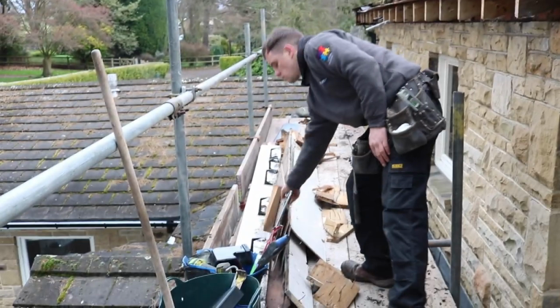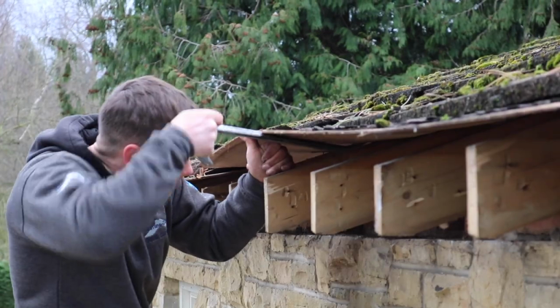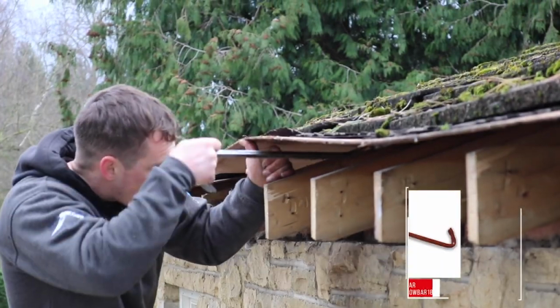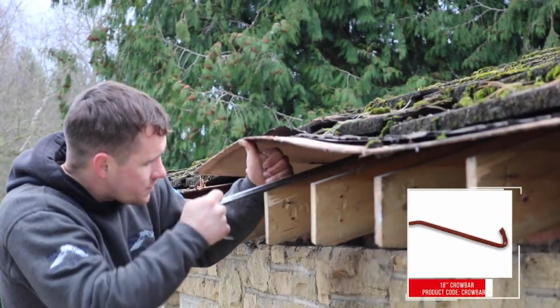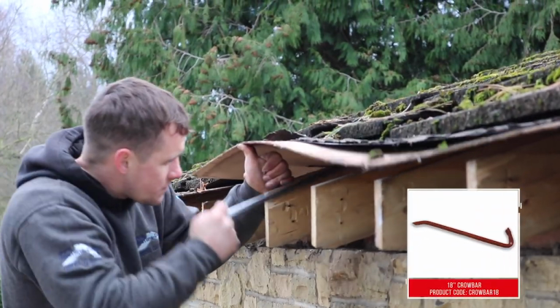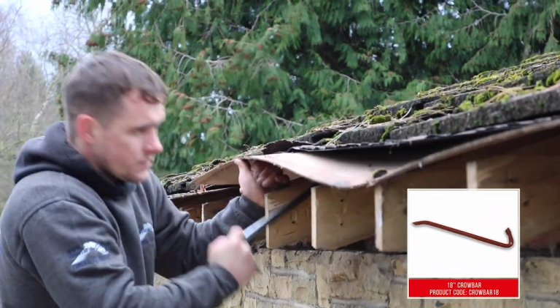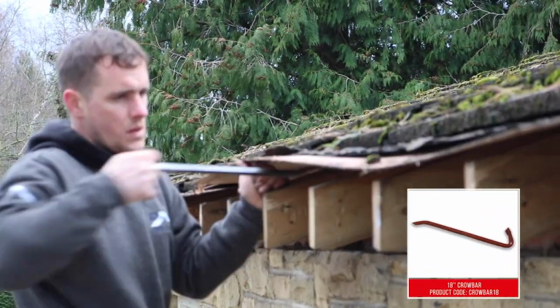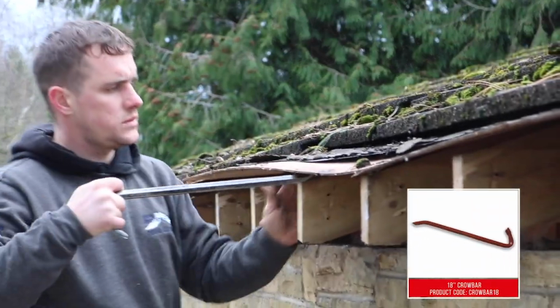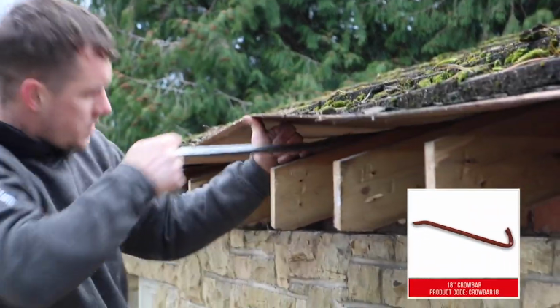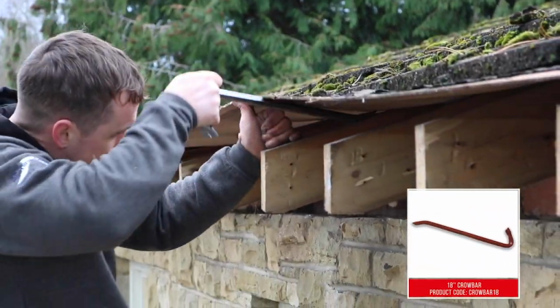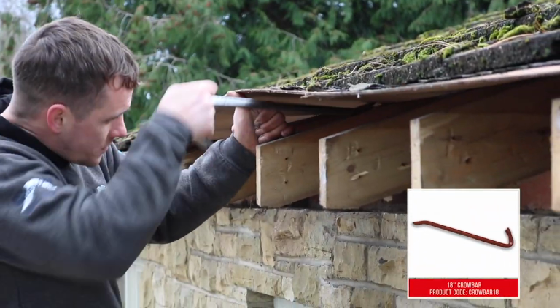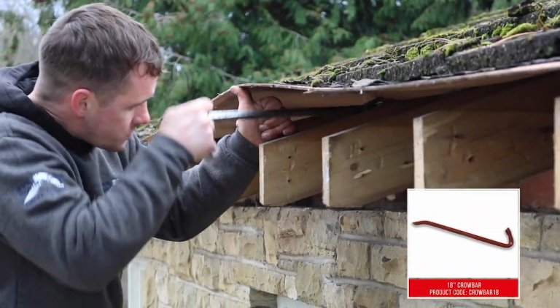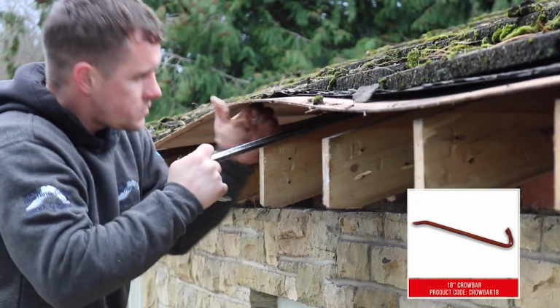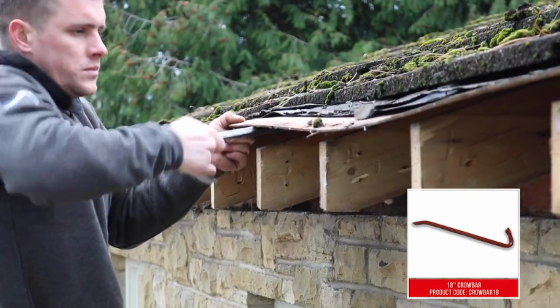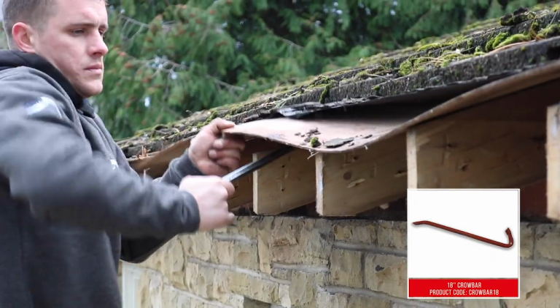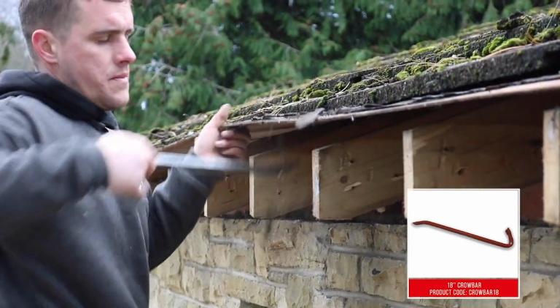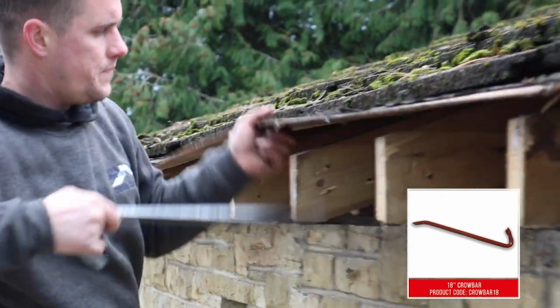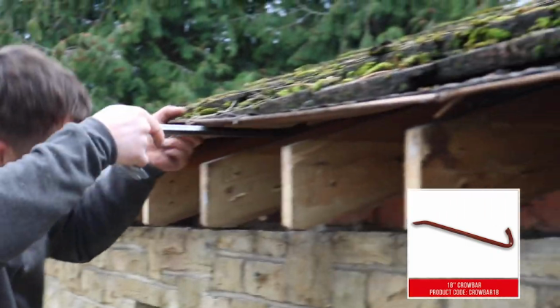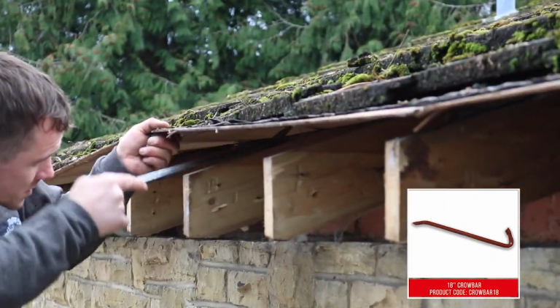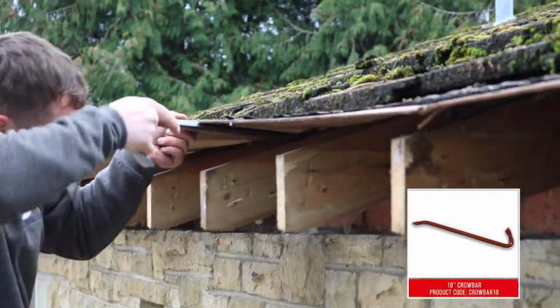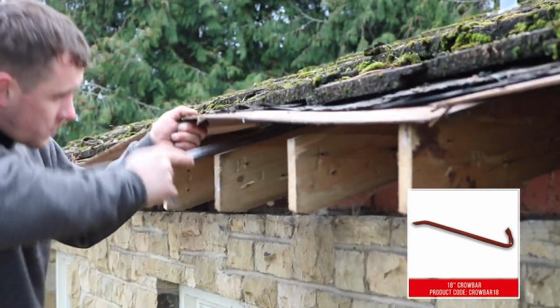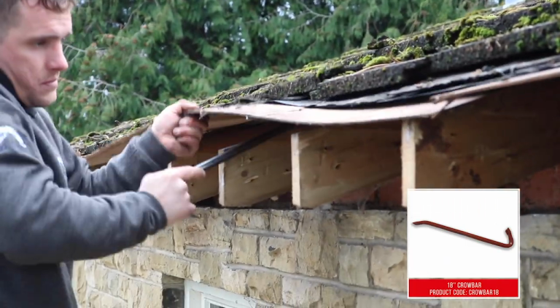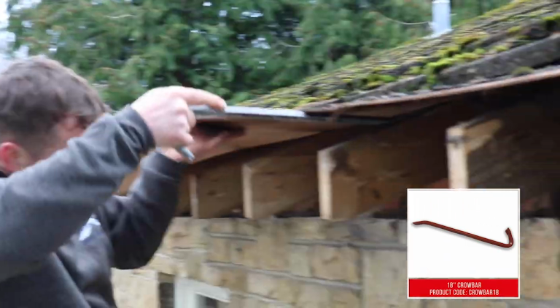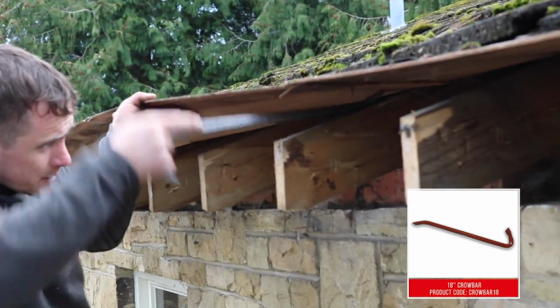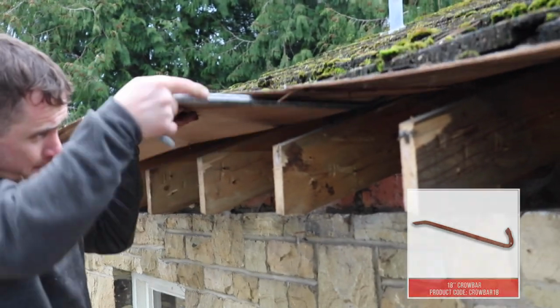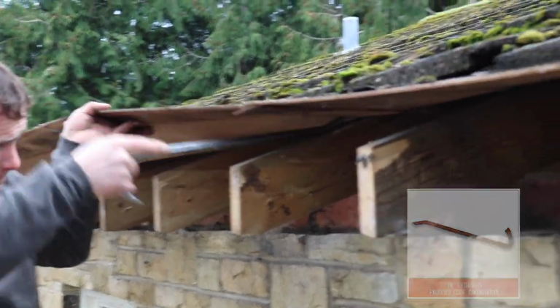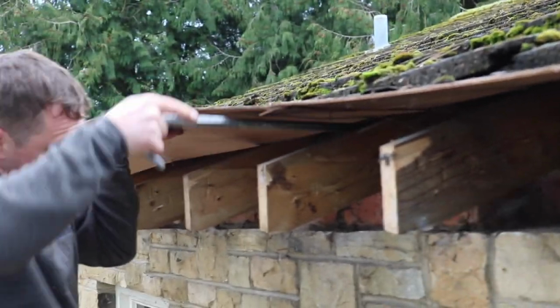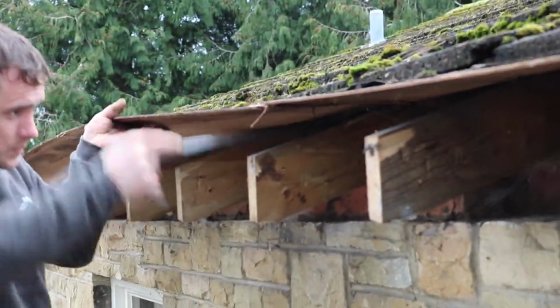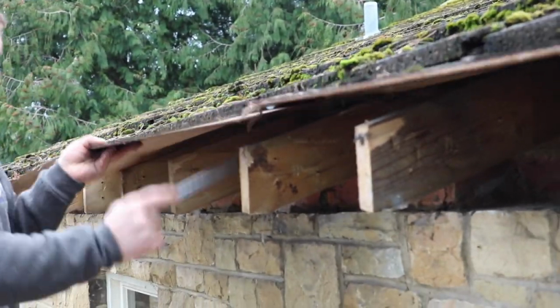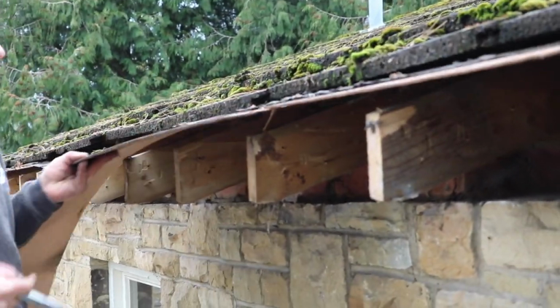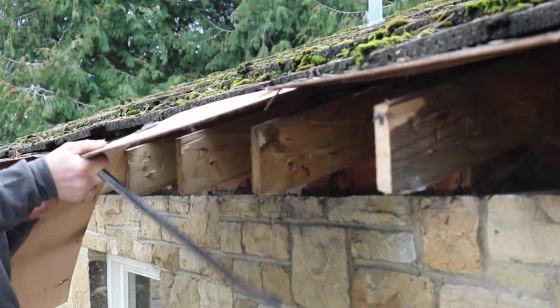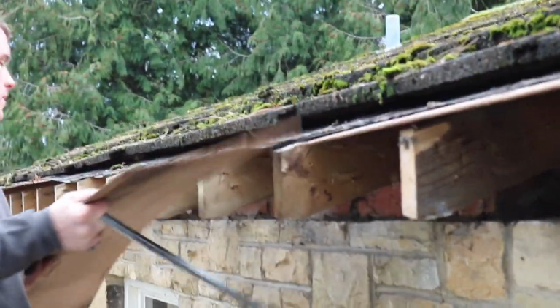Make sure to slide at least the first row of tiles back and remove all wood and corroded felt from on top of the rafter ends. Depending on how much of the membrane has decayed, you may have to slide multiple rows of tiles back.